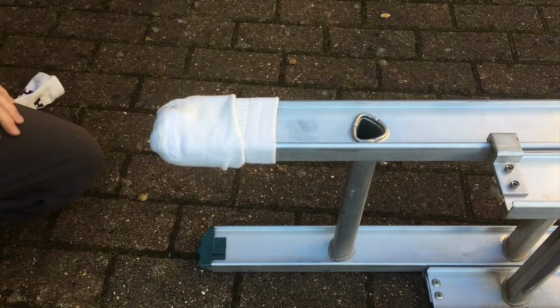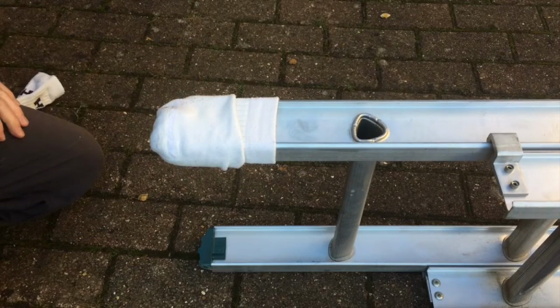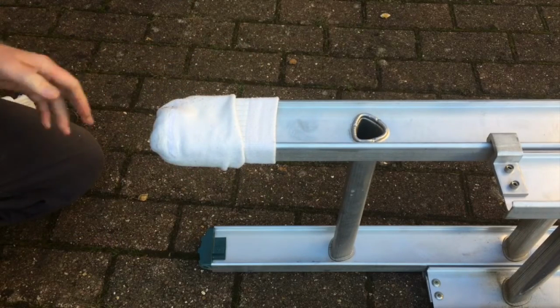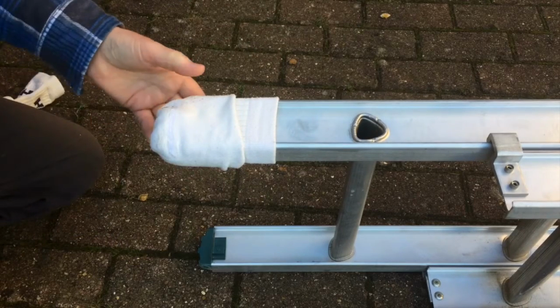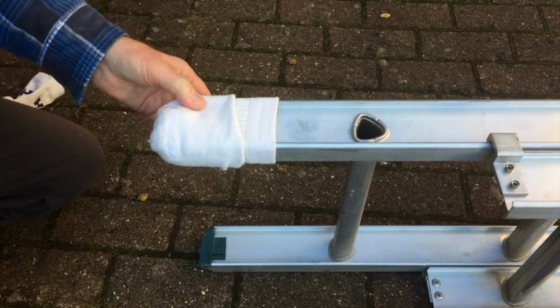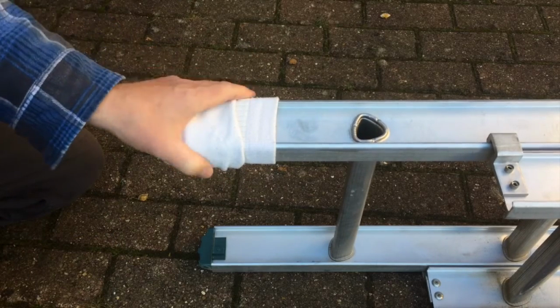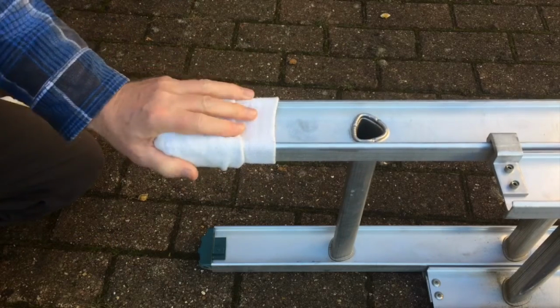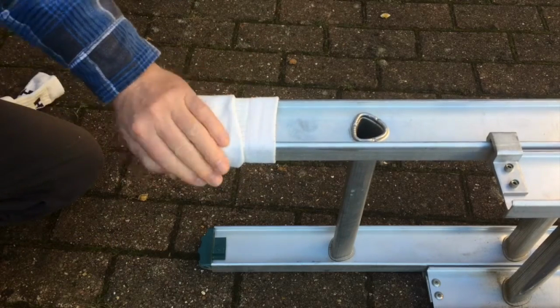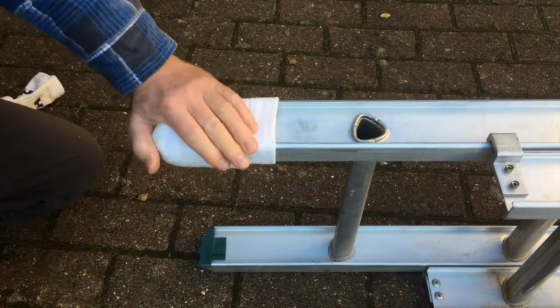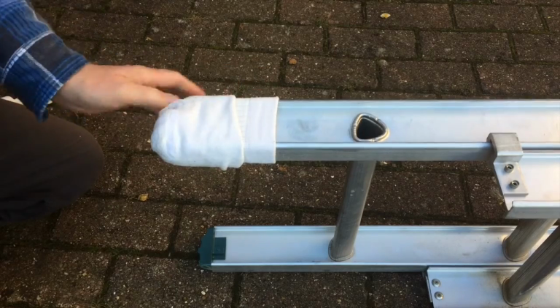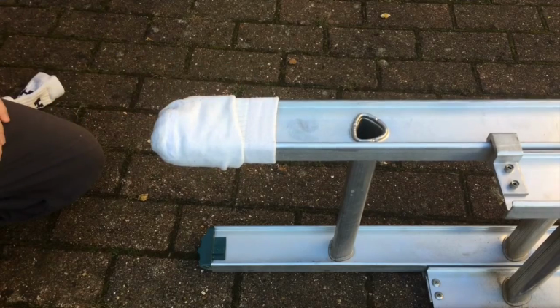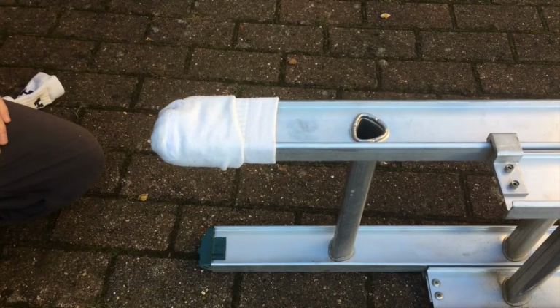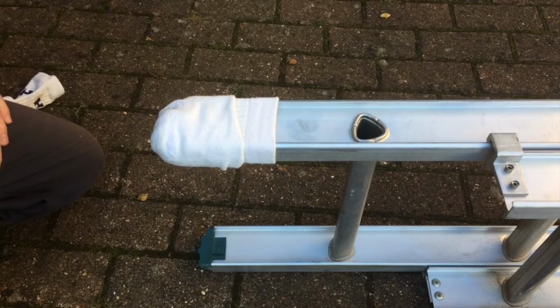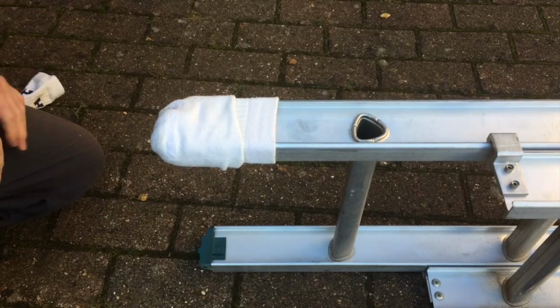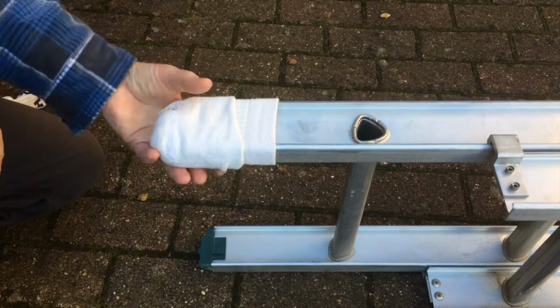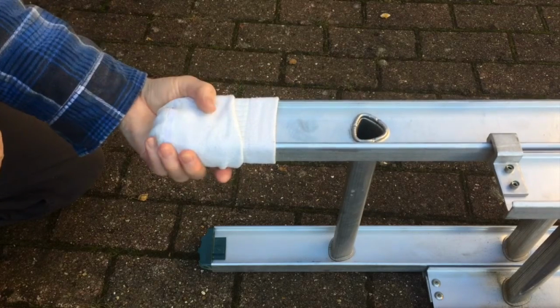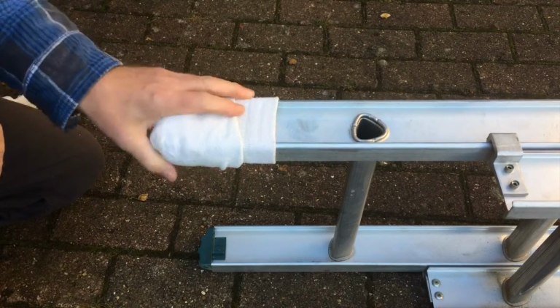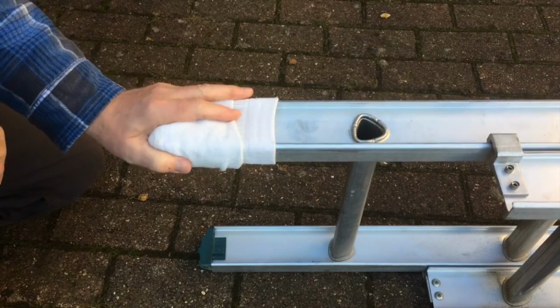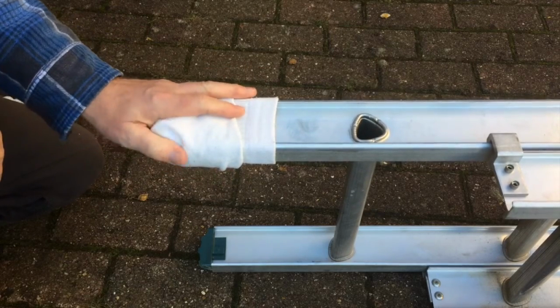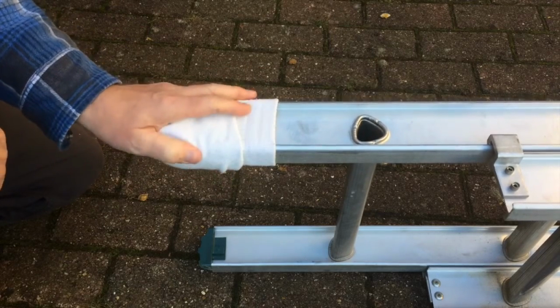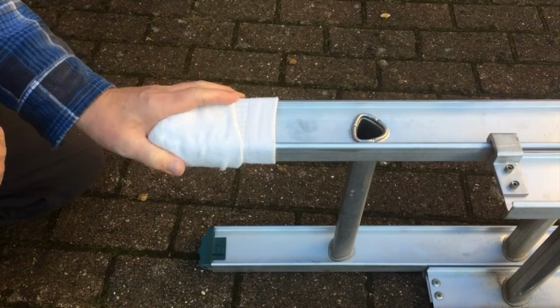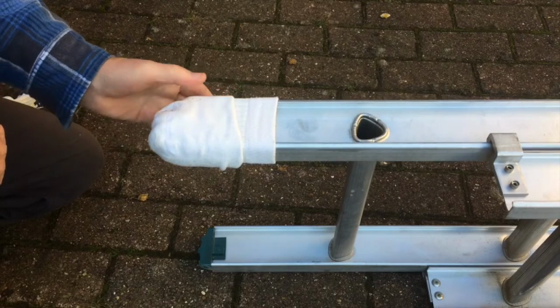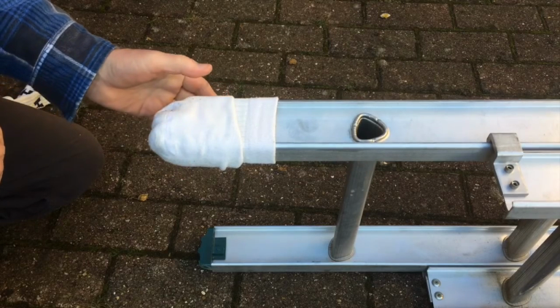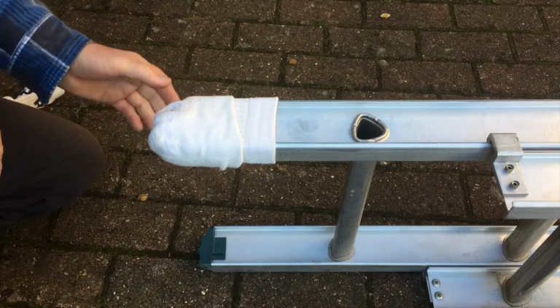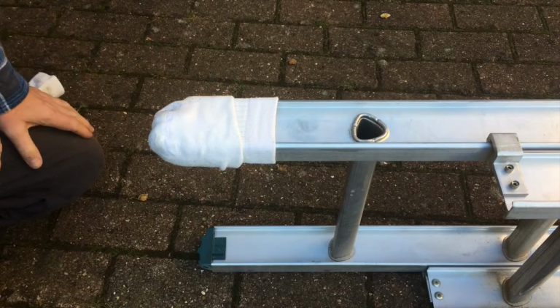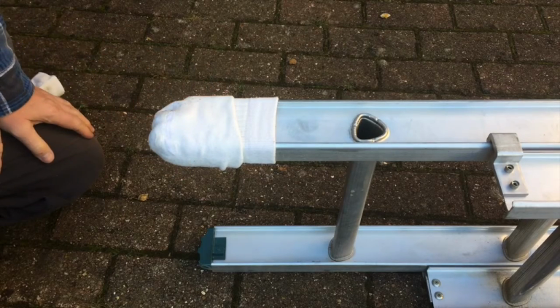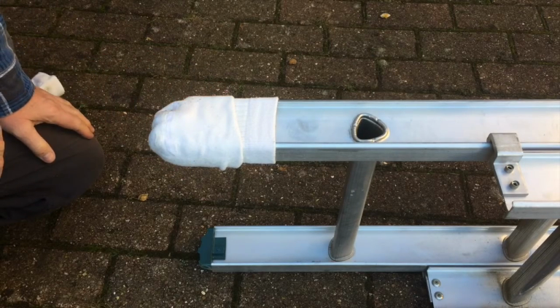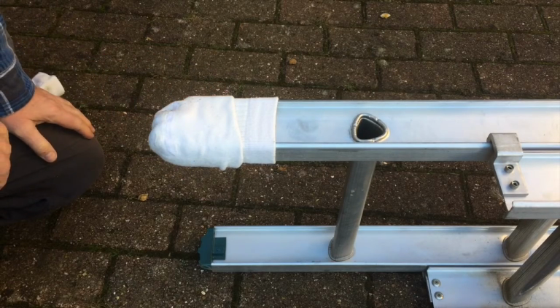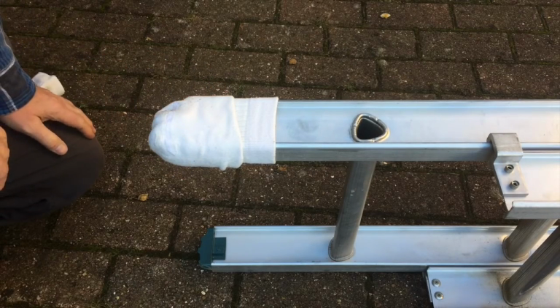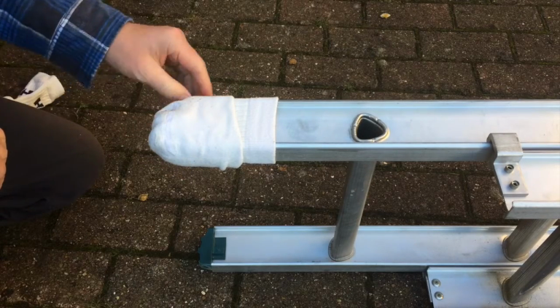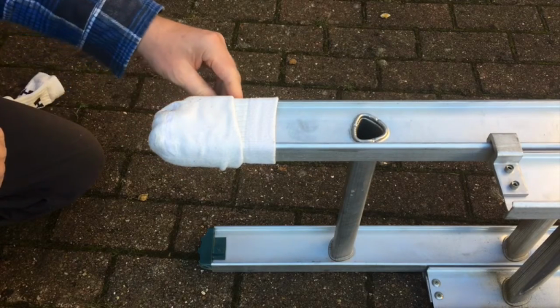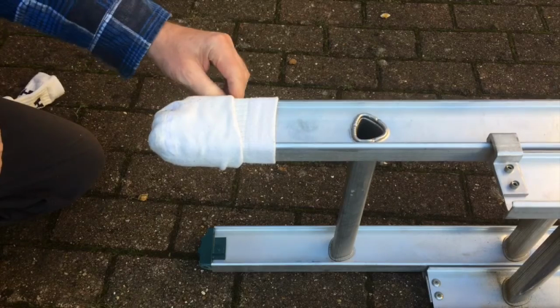And there you have it. Obviously a nice pair of white socks is not going to damage the paintwork. It's double thickness so you're not going to get any indentation, and when you finish just take the socks off and wash them. I'll now do the other one. Hope you liked the video, thanks for watching, bye!